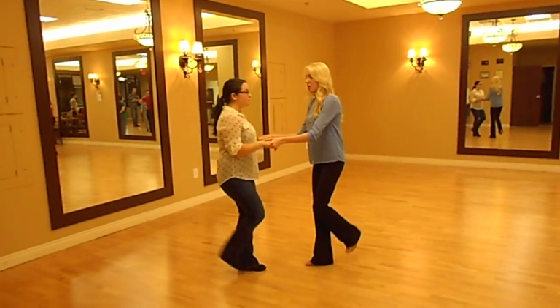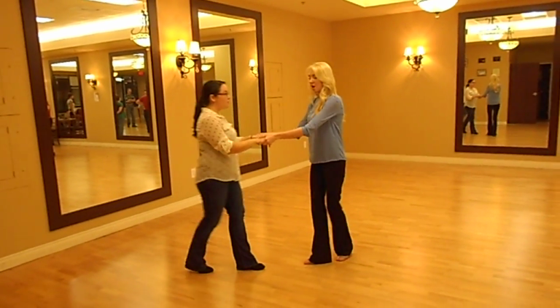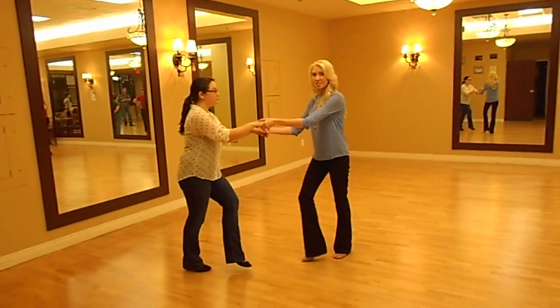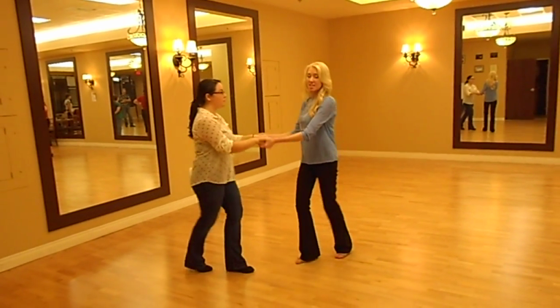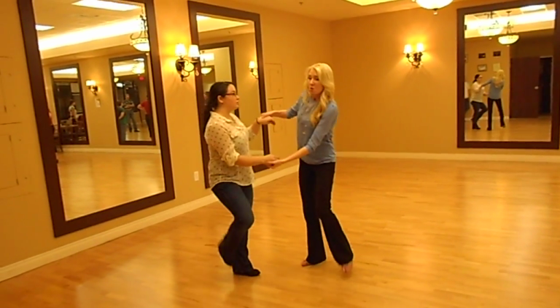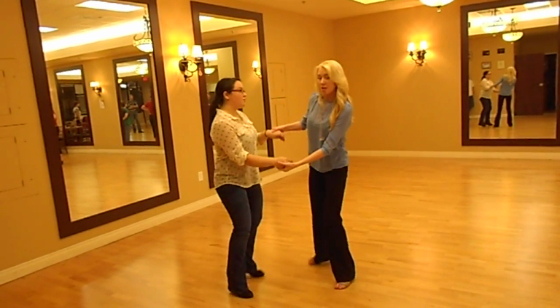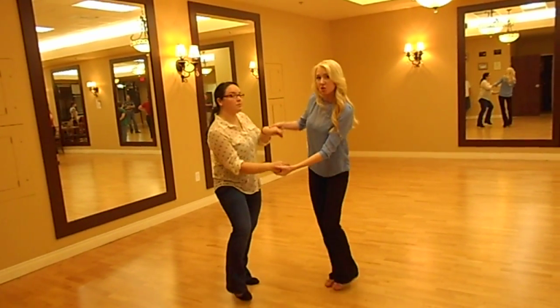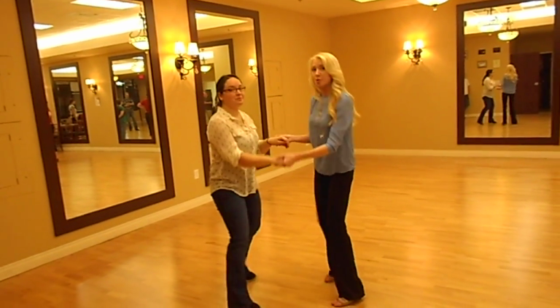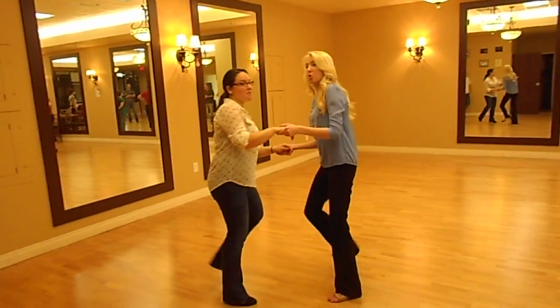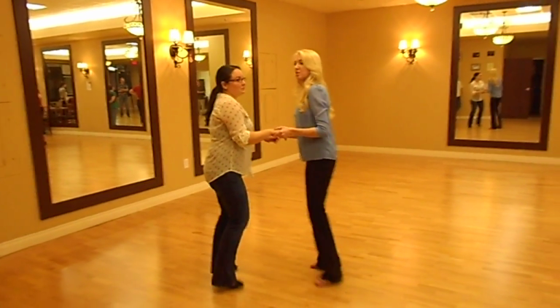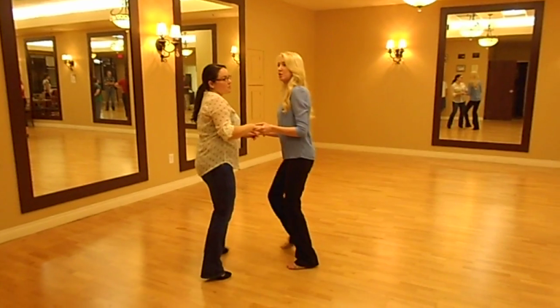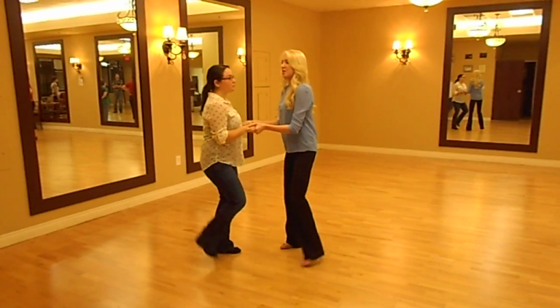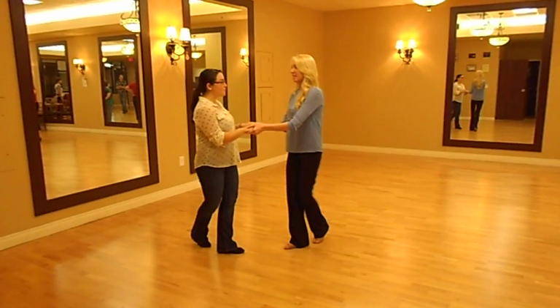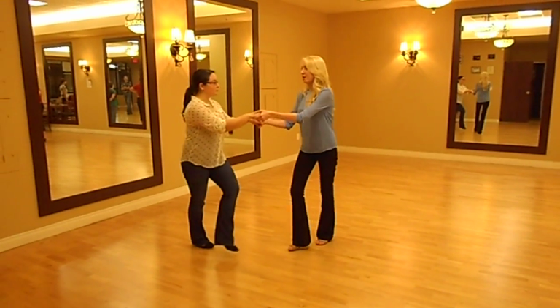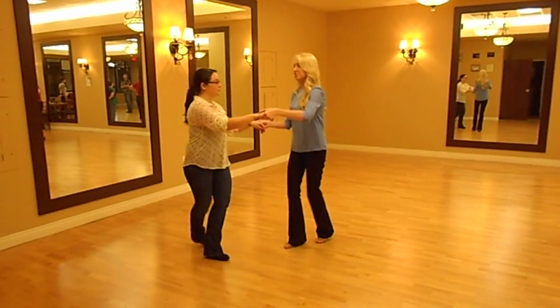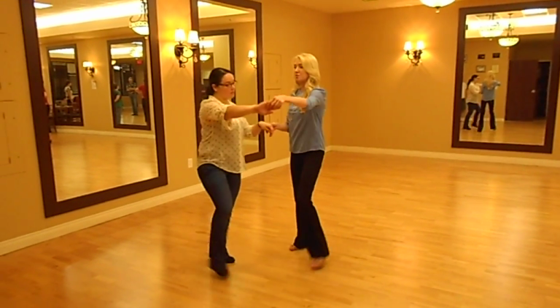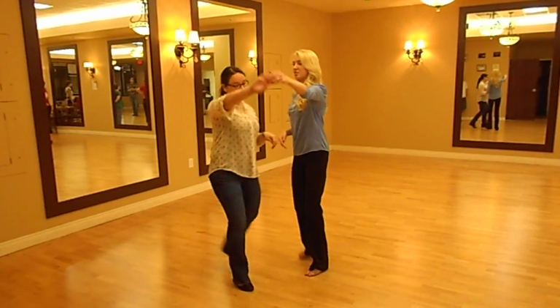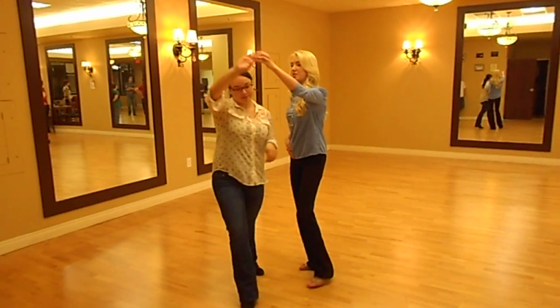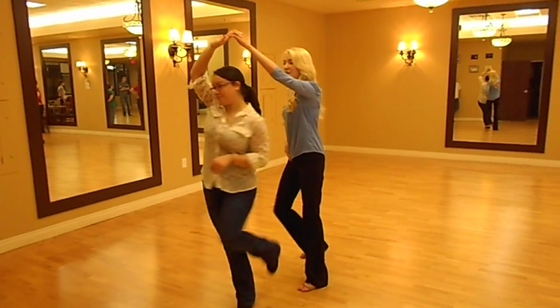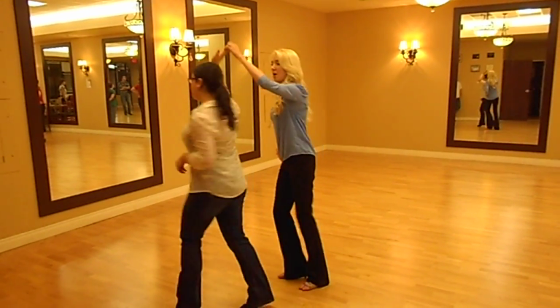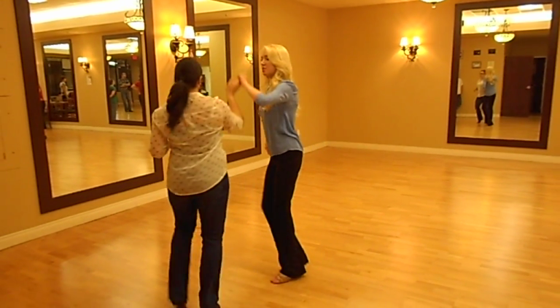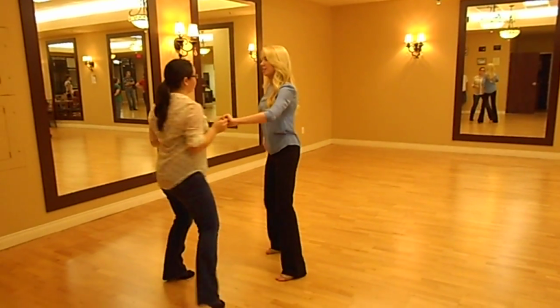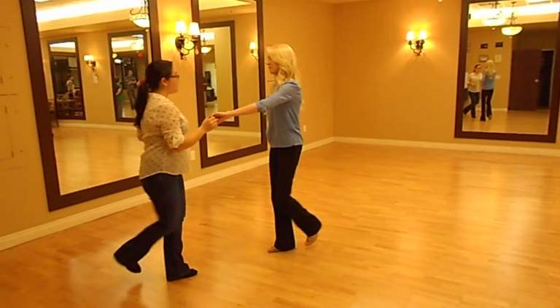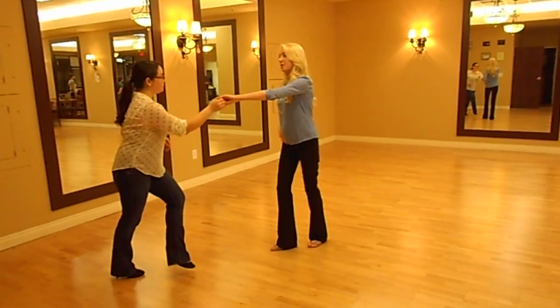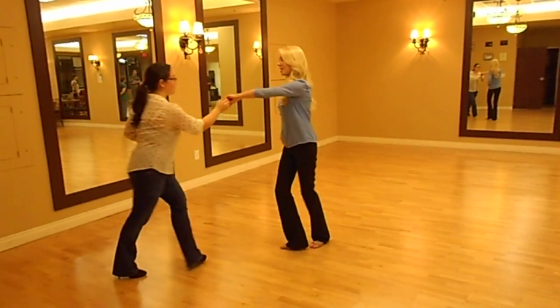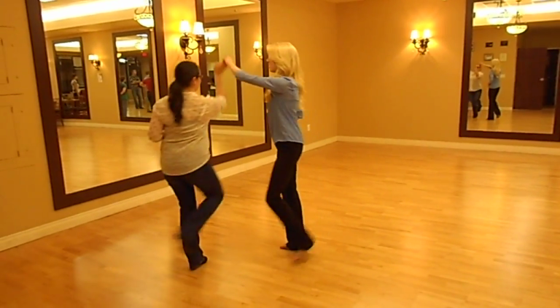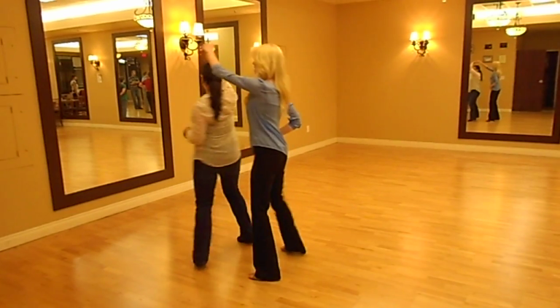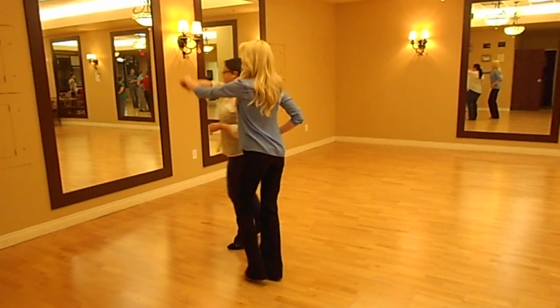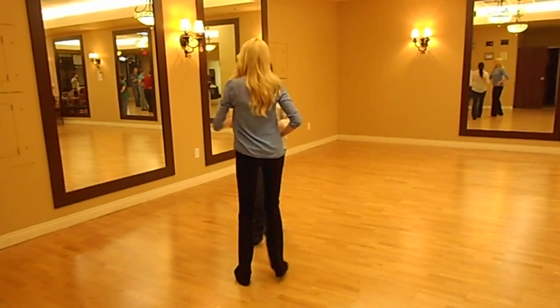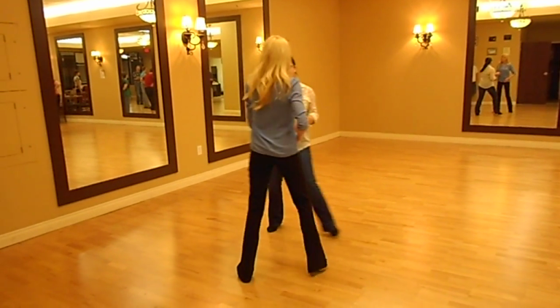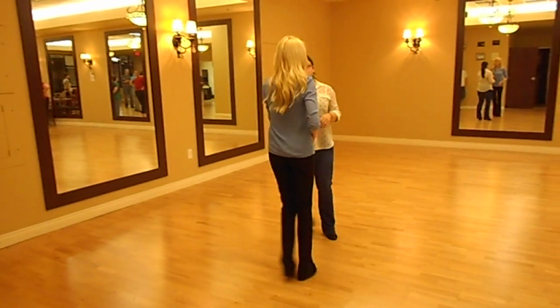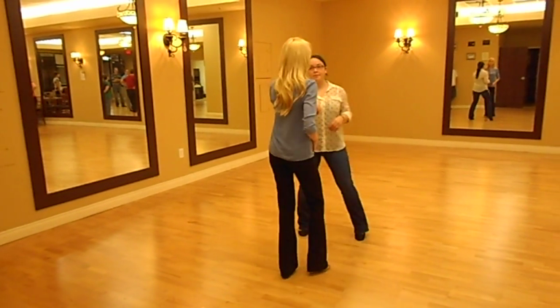We have to keep going quick, quick, quick. Rock step. One, two, three. One, two, three. Give our lady an outside turn. One, two, three. One, two, three. We bring her back in. One, two, three. One, two, three.